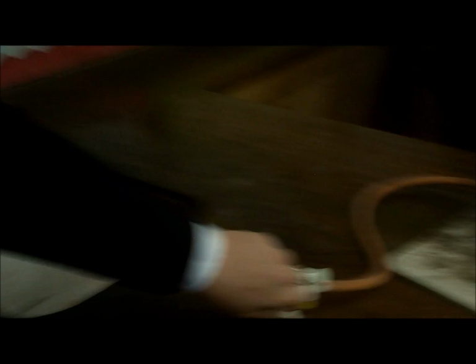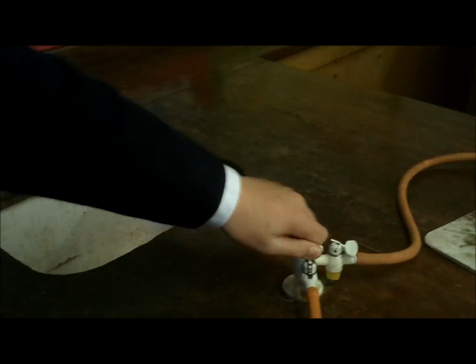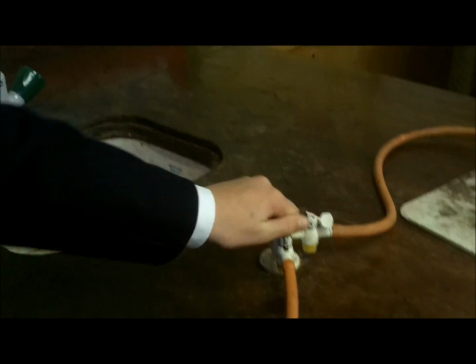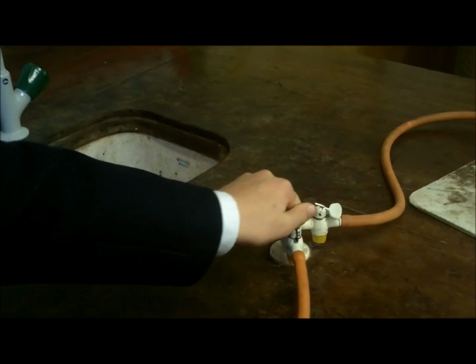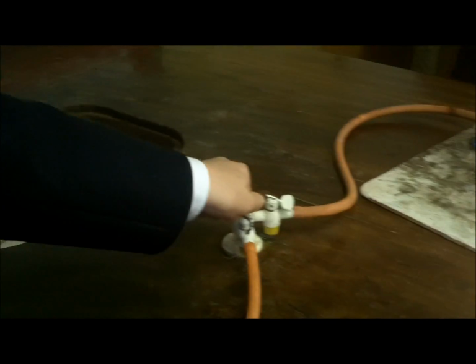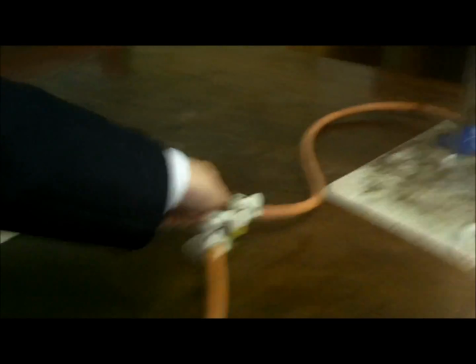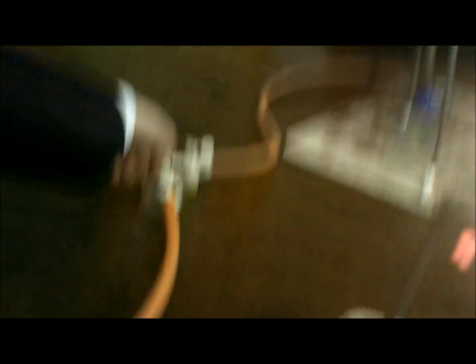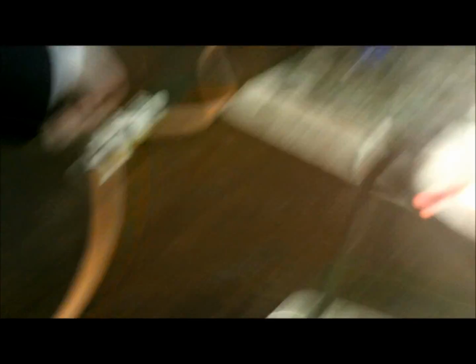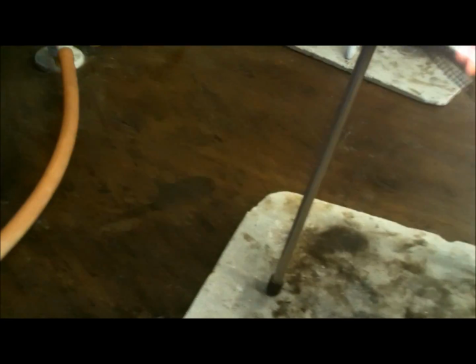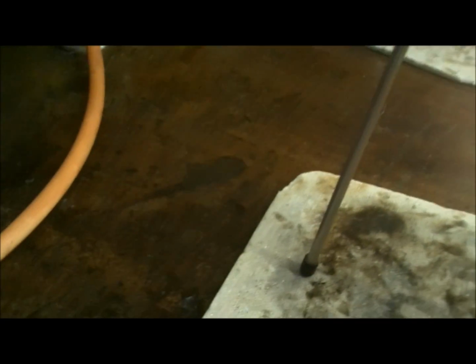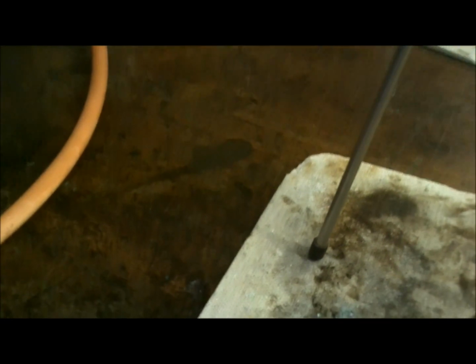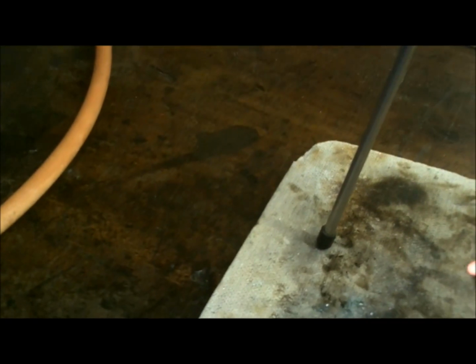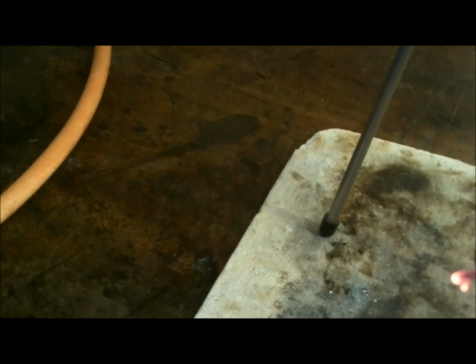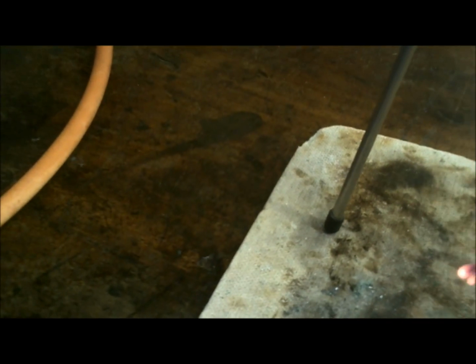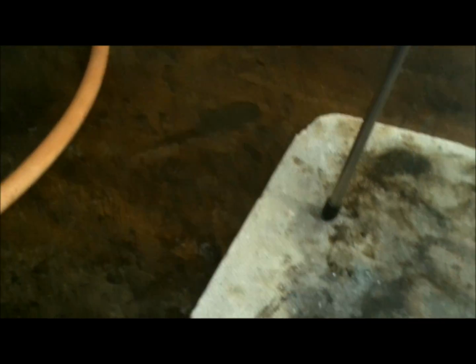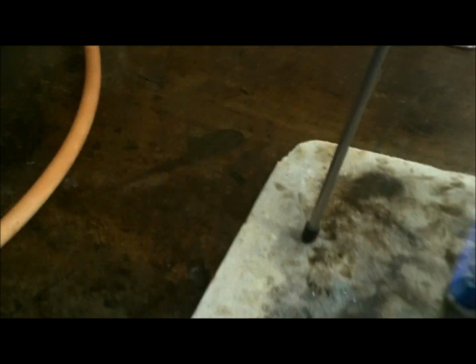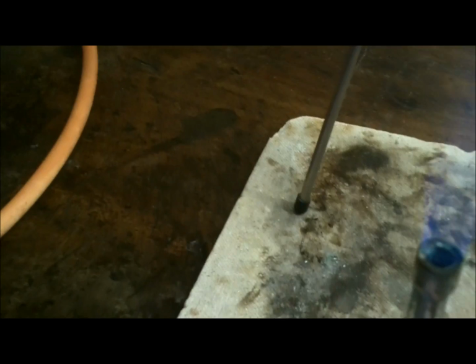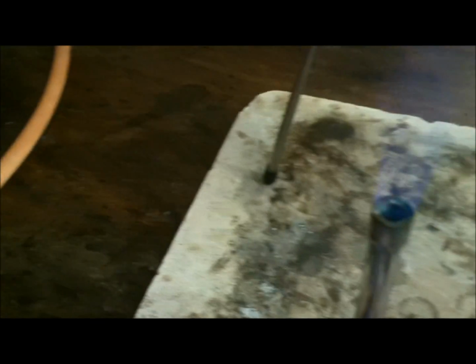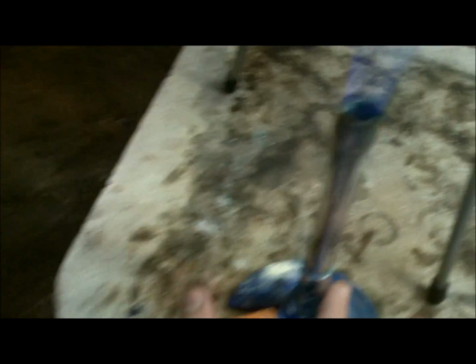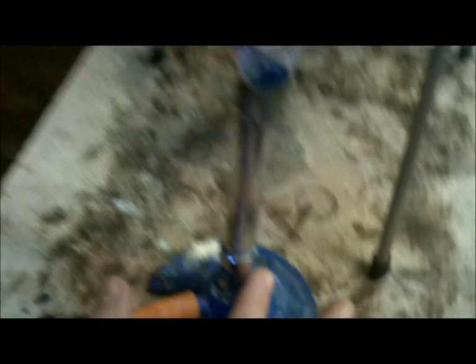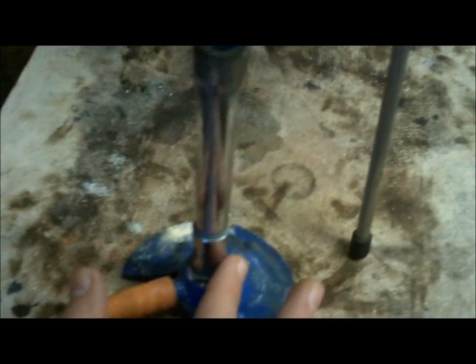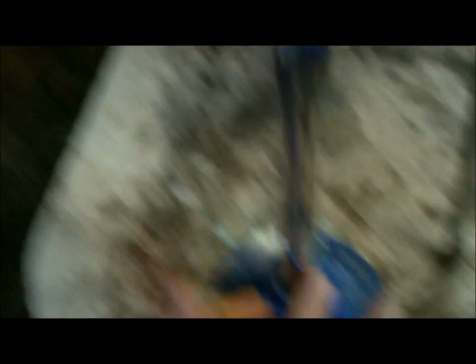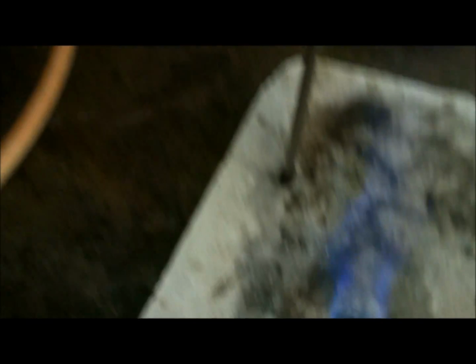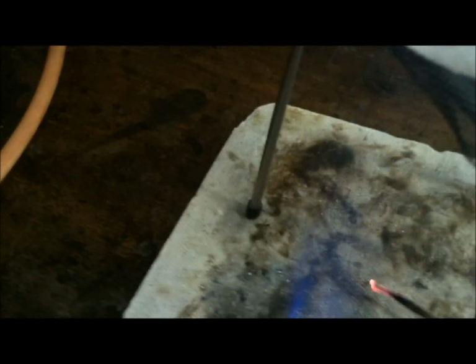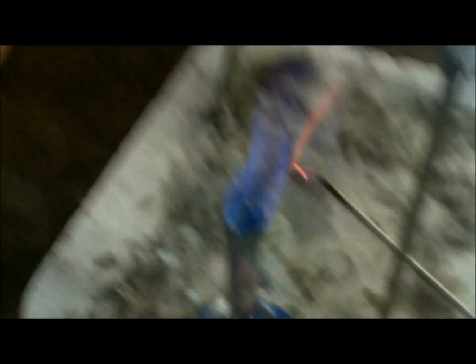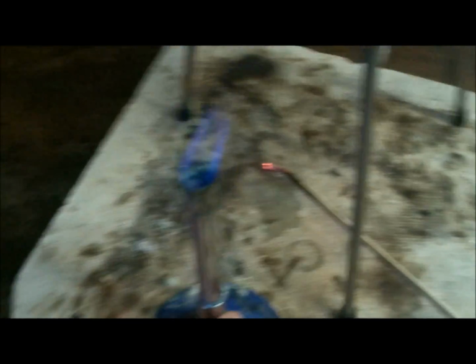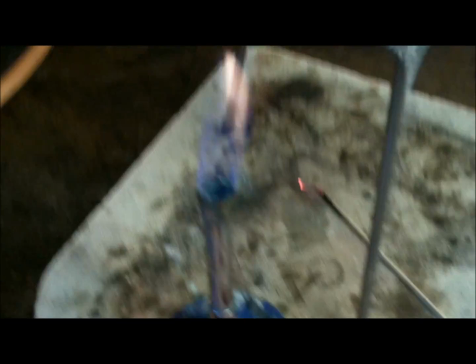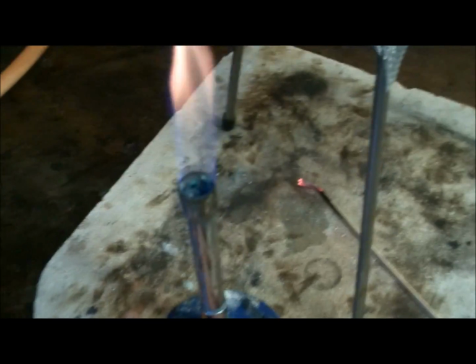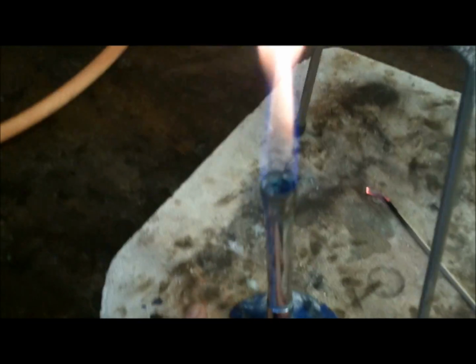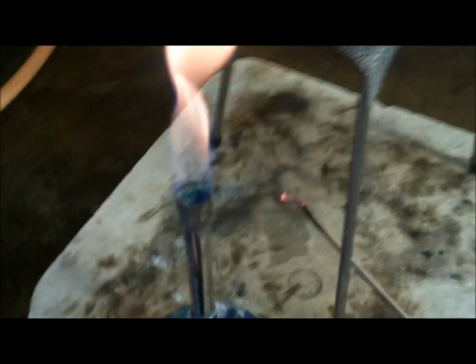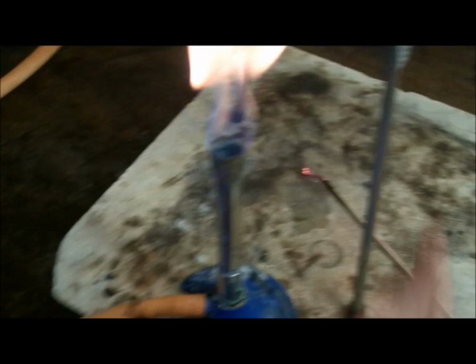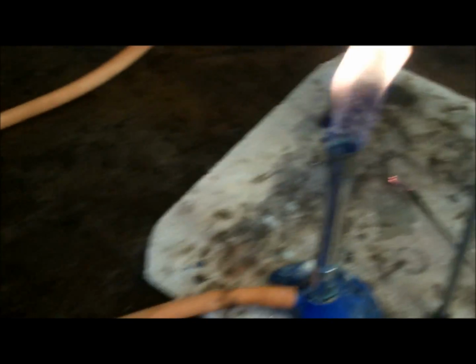Are you on? Yep, I'm on. Let there be light. Is the chip at the end? Yep, chip's there.